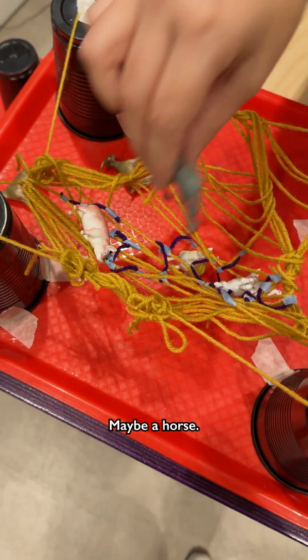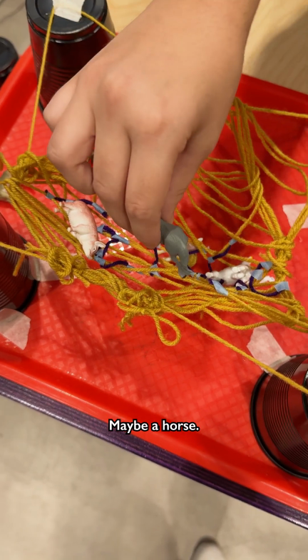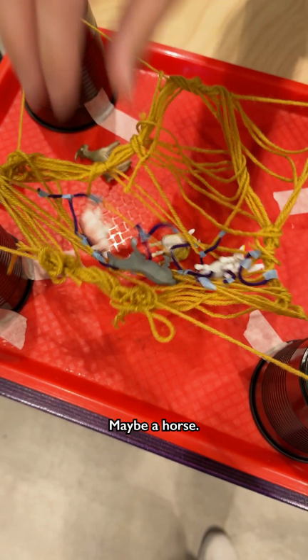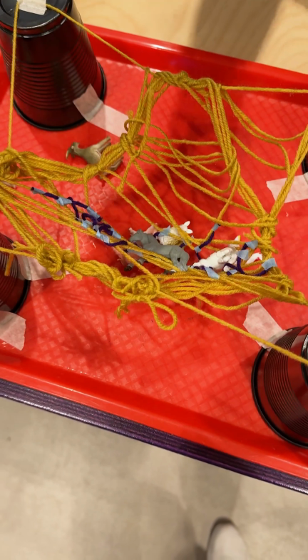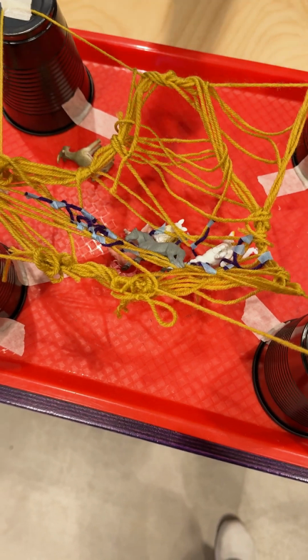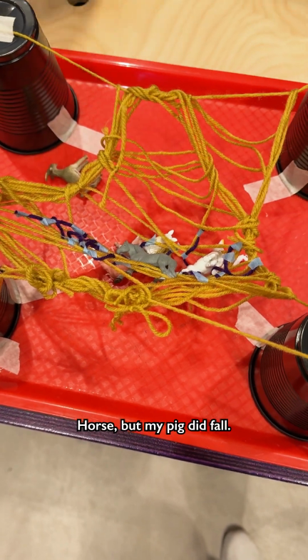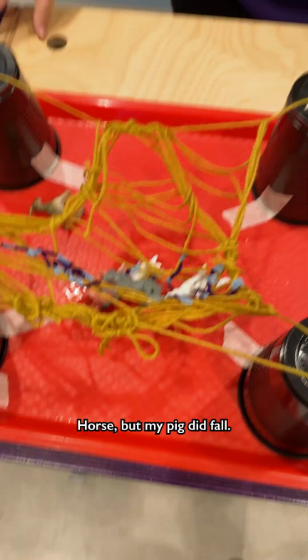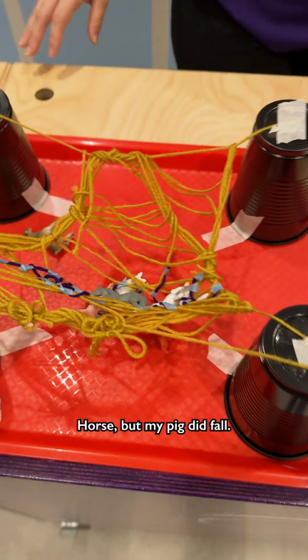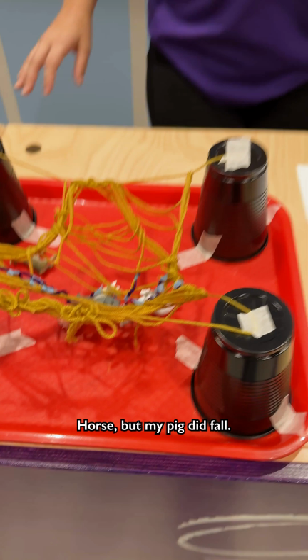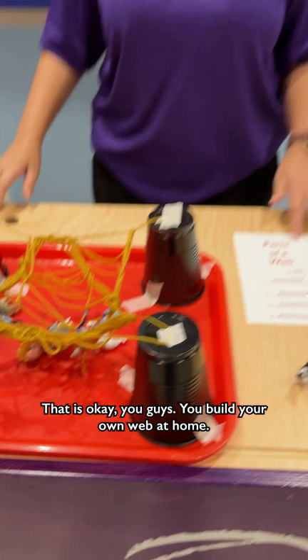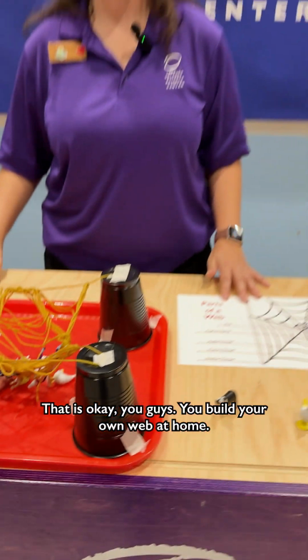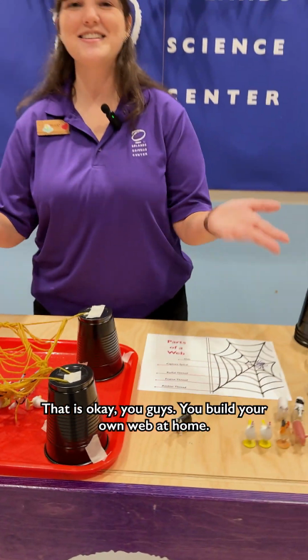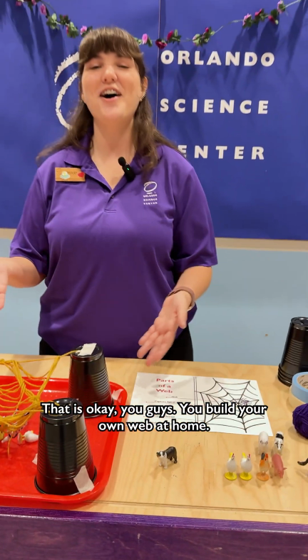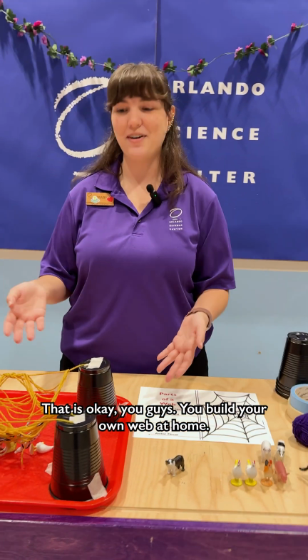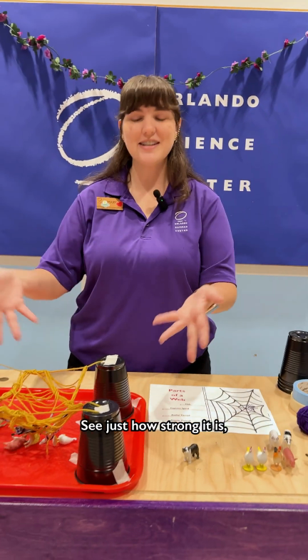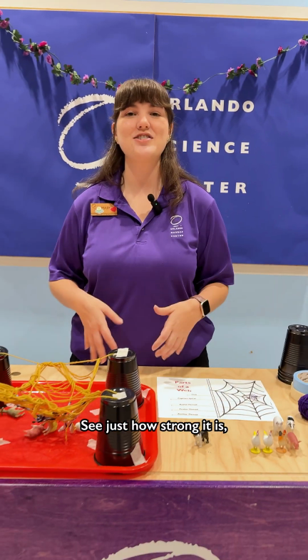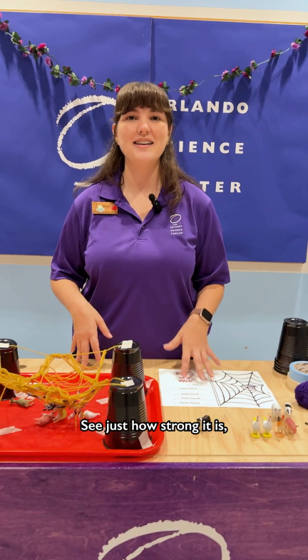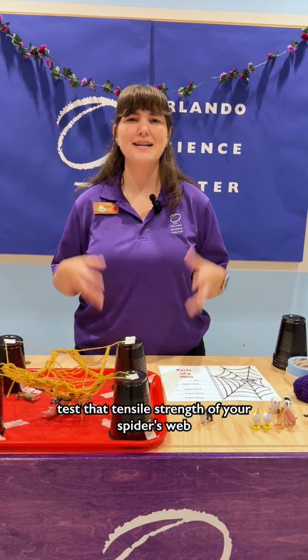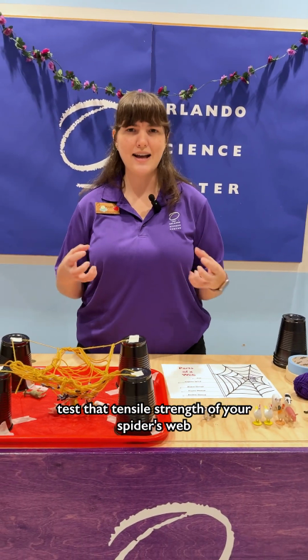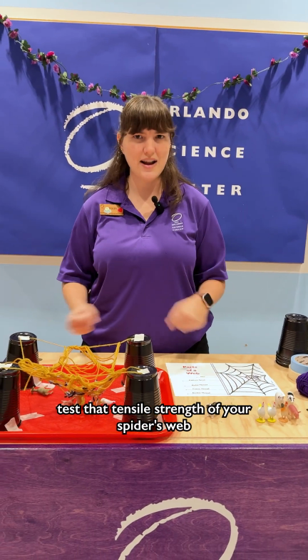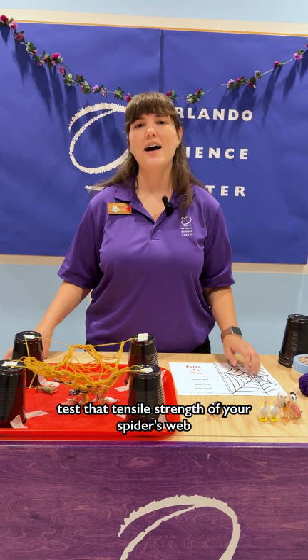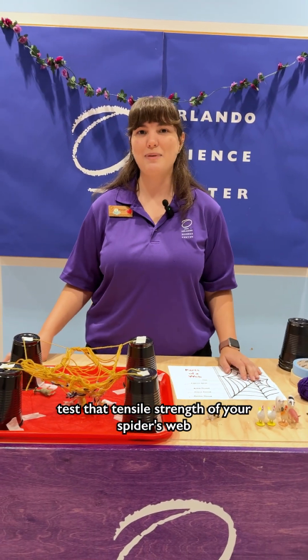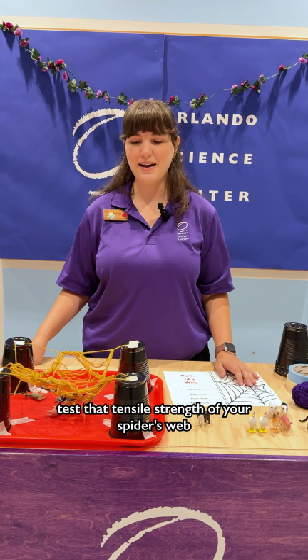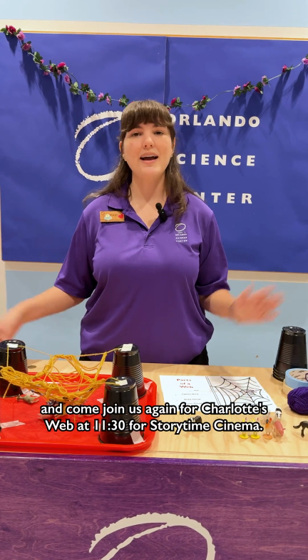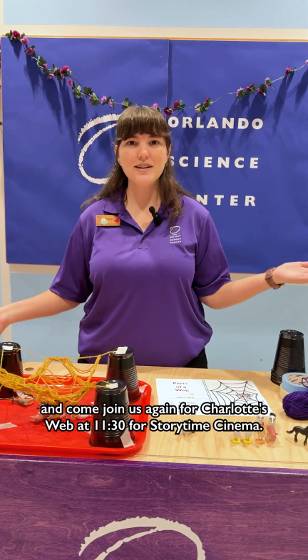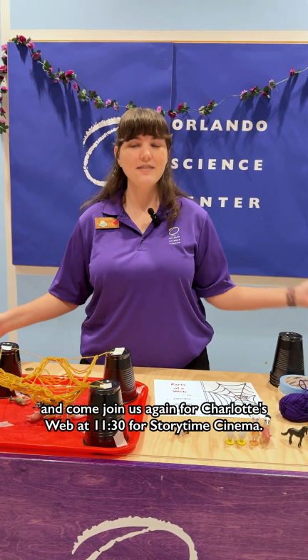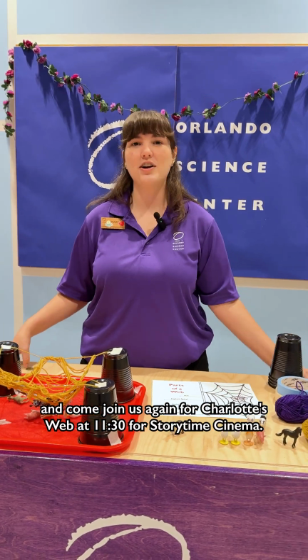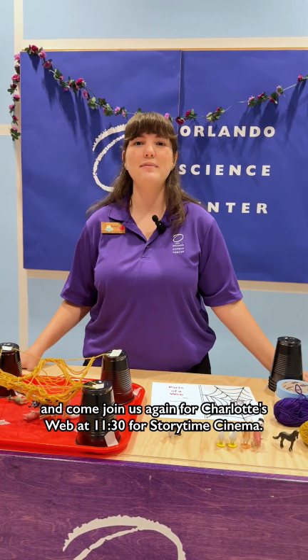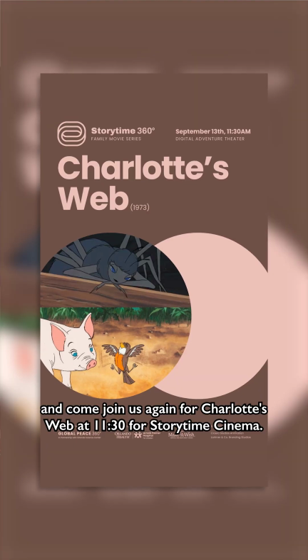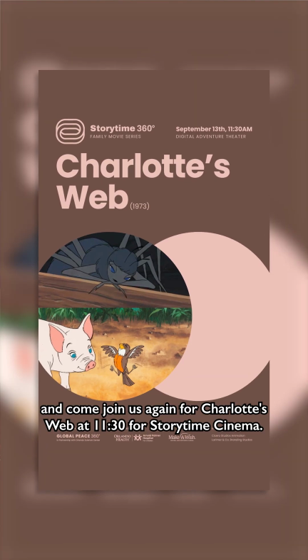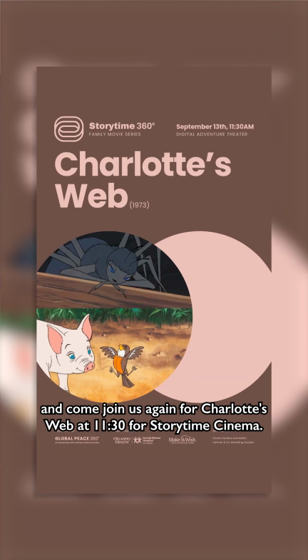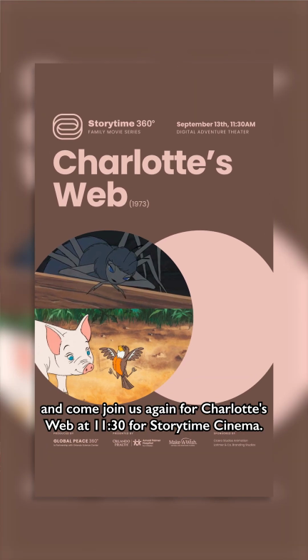Maybe a horse. Horse is in, but my pig did fall — that is okay! You guys can build your own web at home and see just how strong it is. Test that tensile strength of your spider's web. And come join us again for Charlotte's Web at 11:30 for Storytime Cinema.